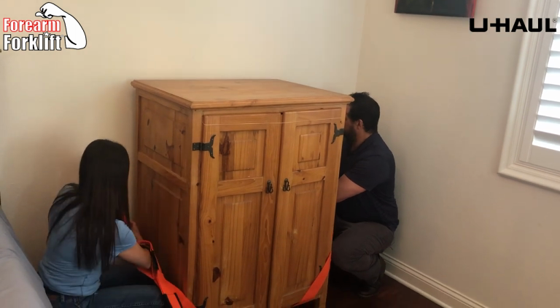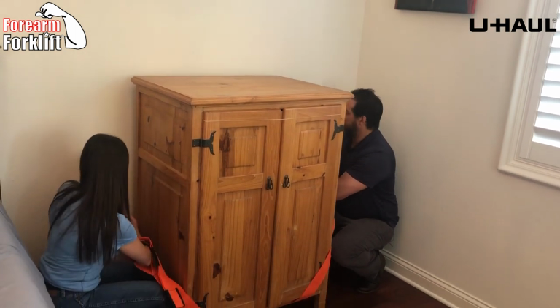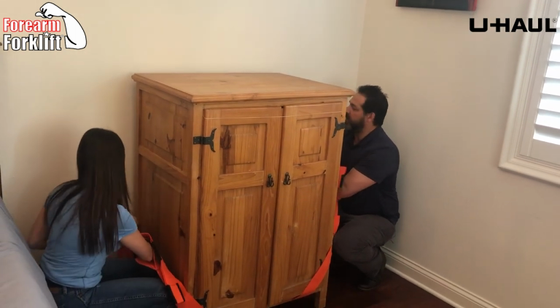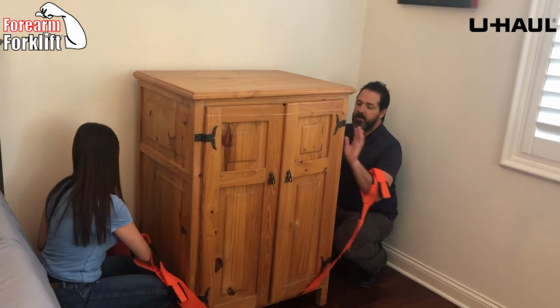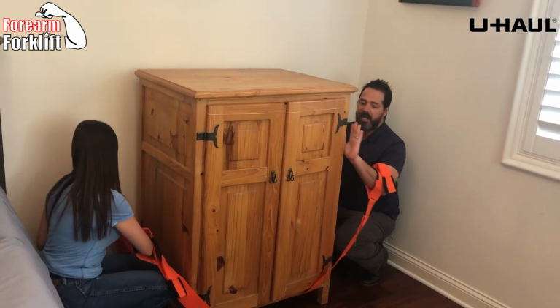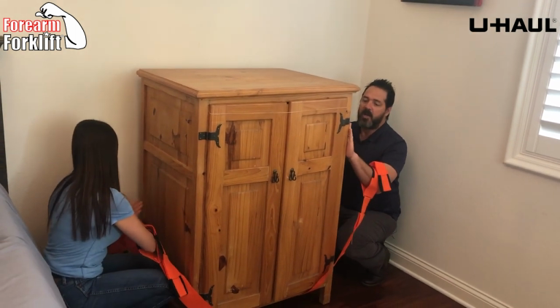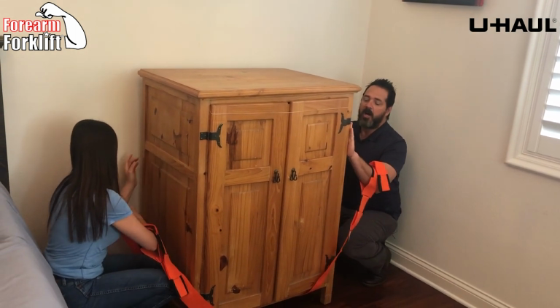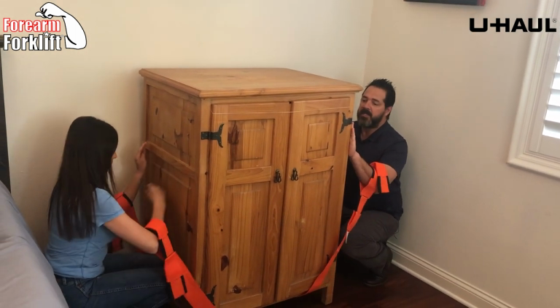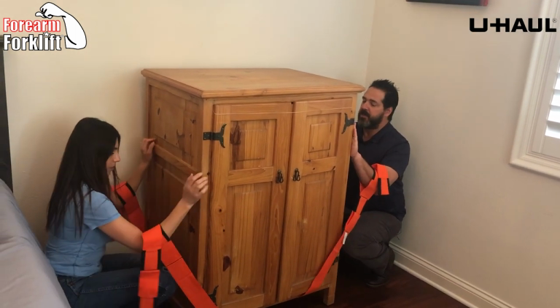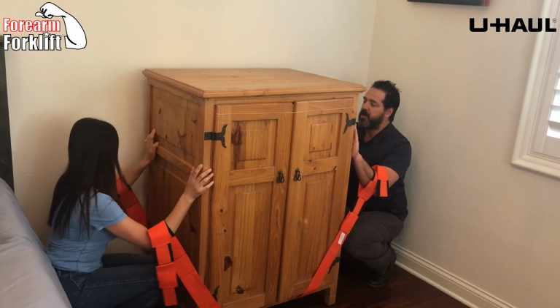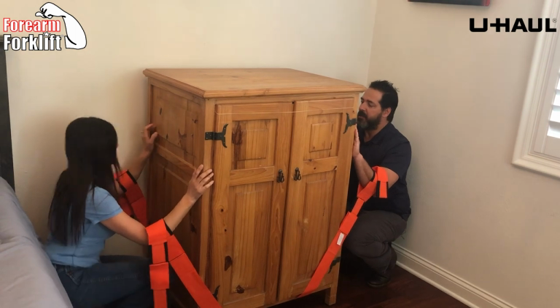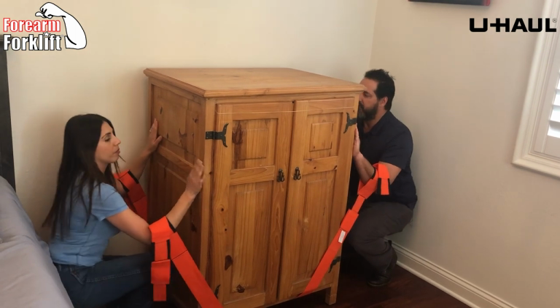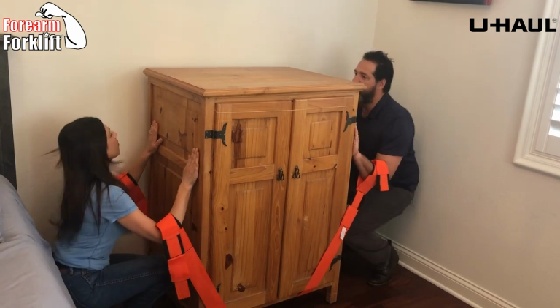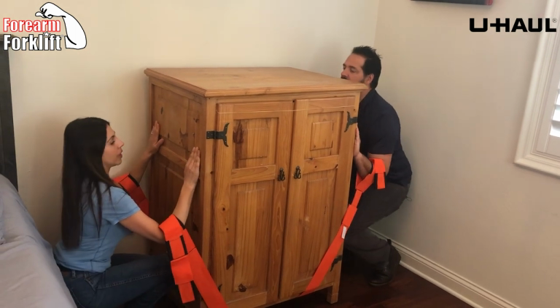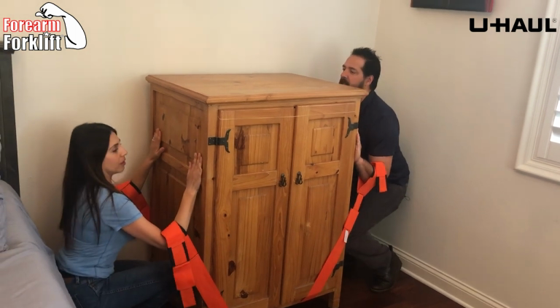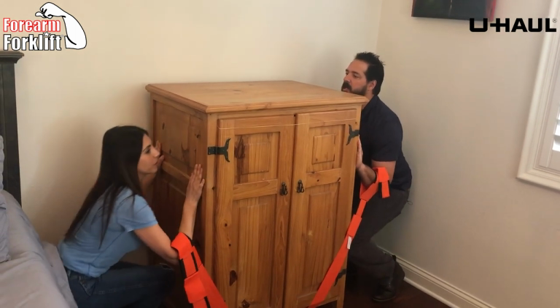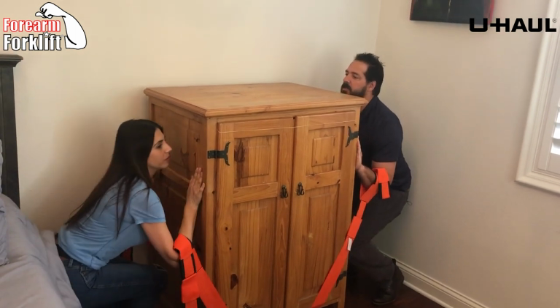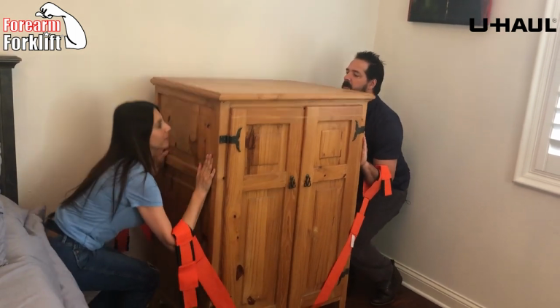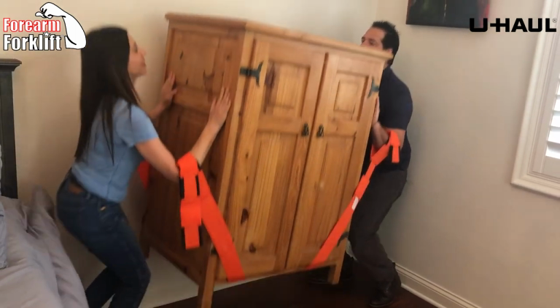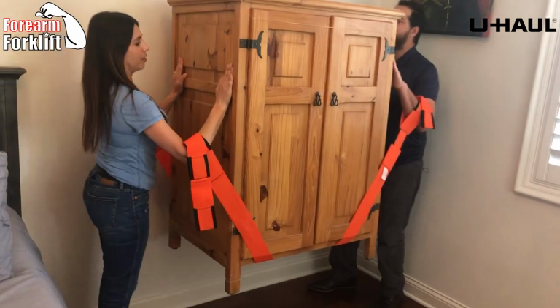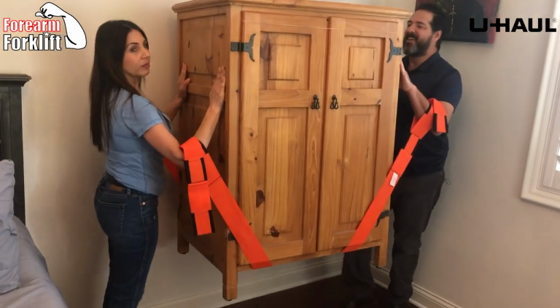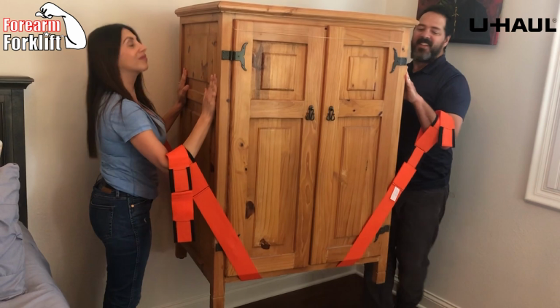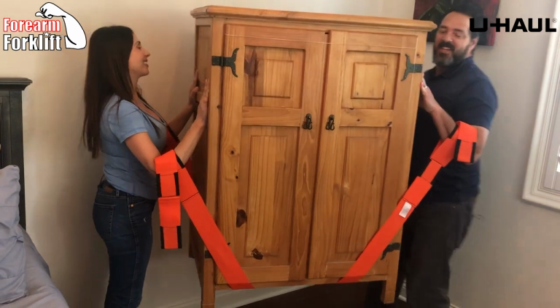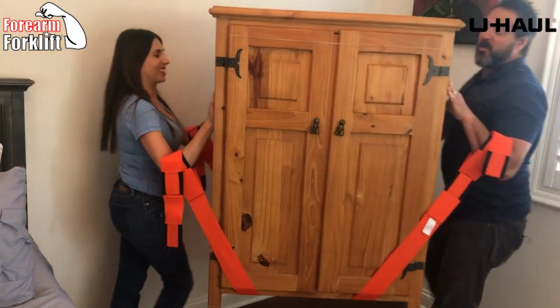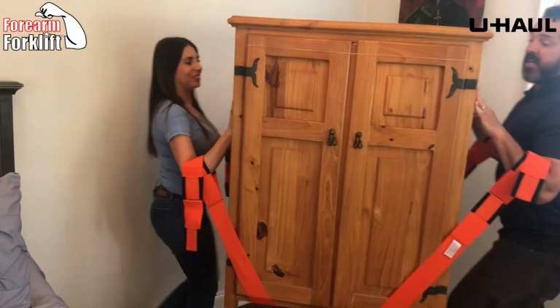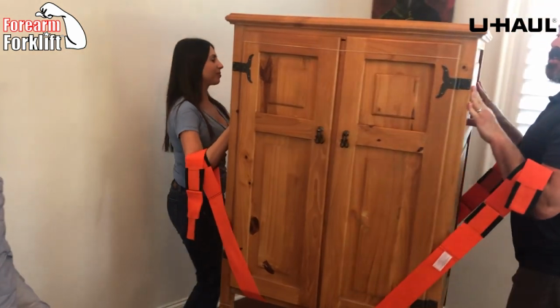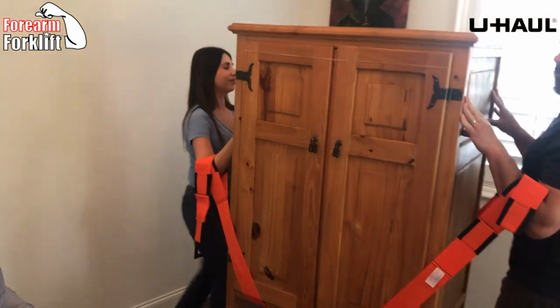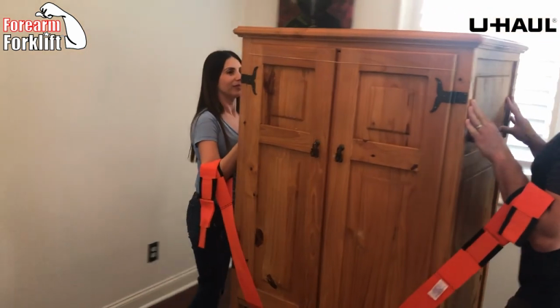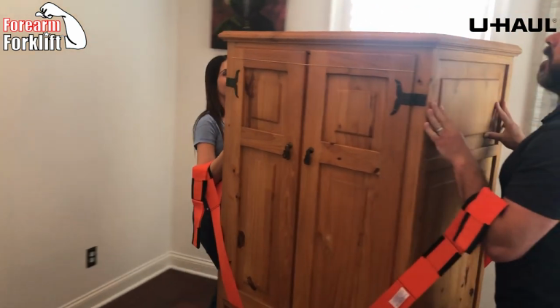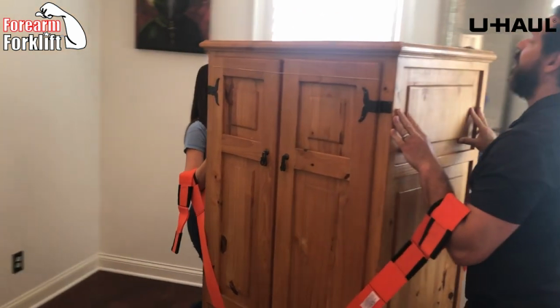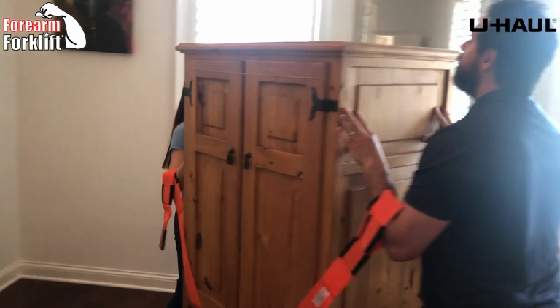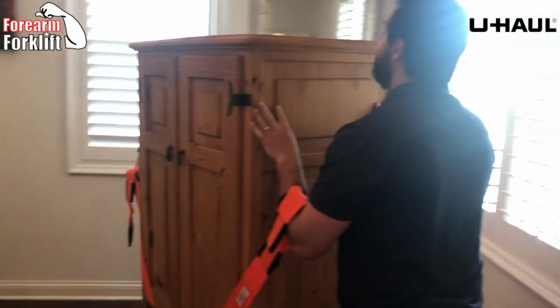What you're seeing us do now is put our hands on the piece of furniture, strap on our forearms, back straight, ready to lift — one, two, three — and all we're doing is just standing straight up. The leverage these employ makes it feel so easy.